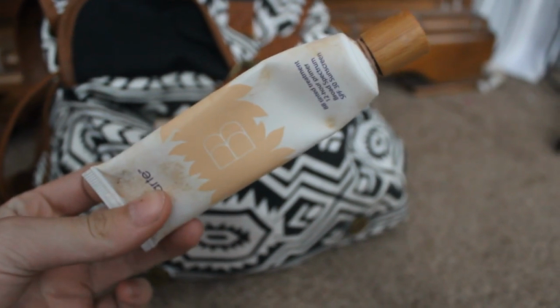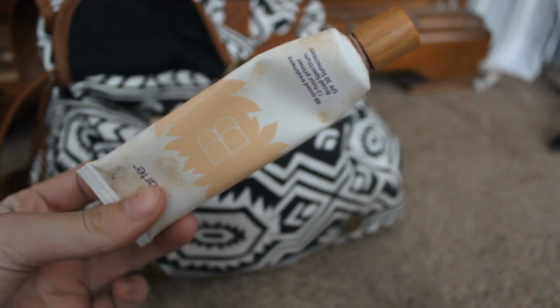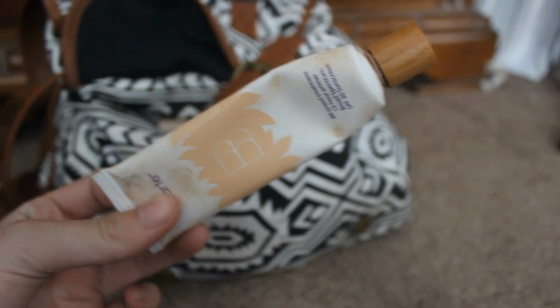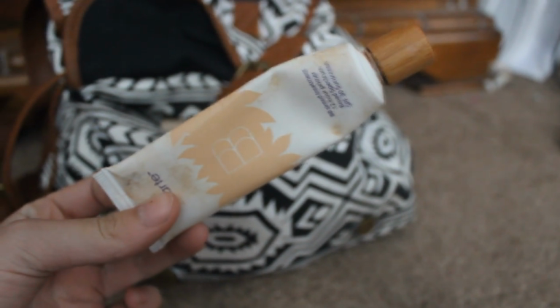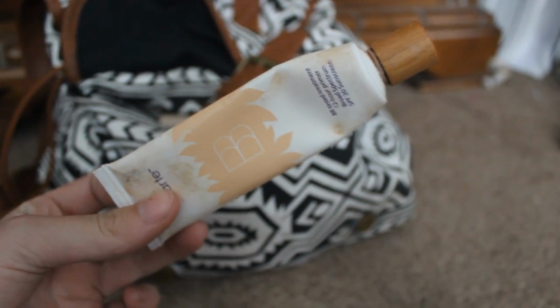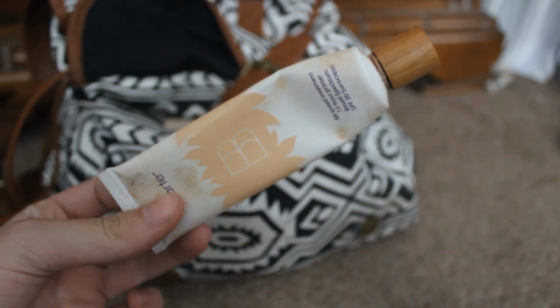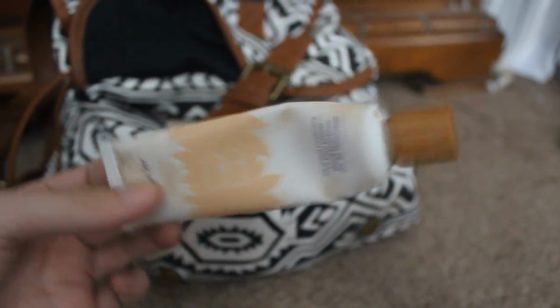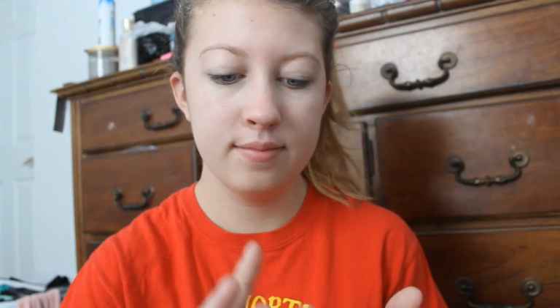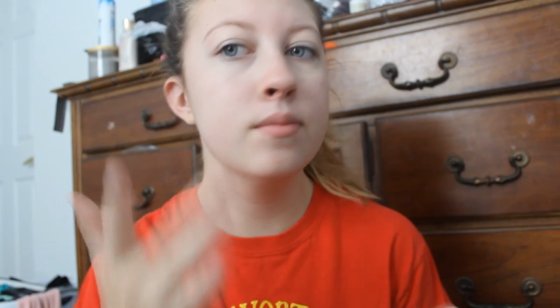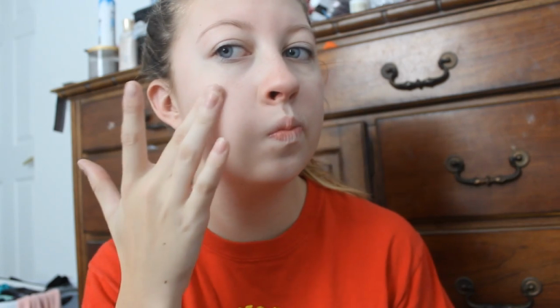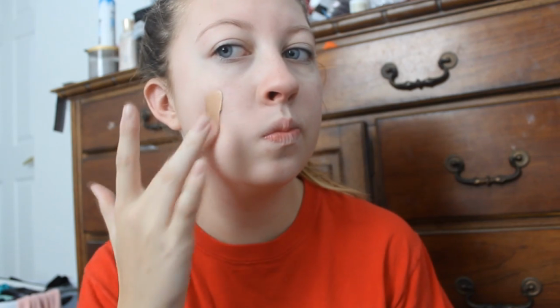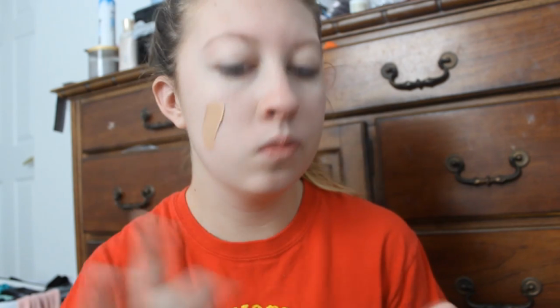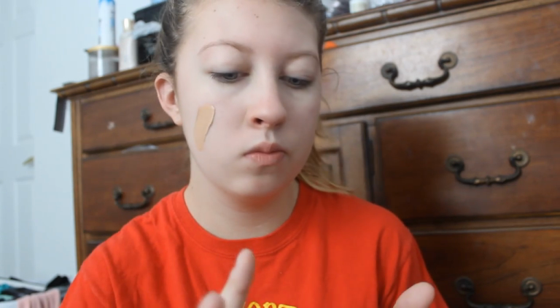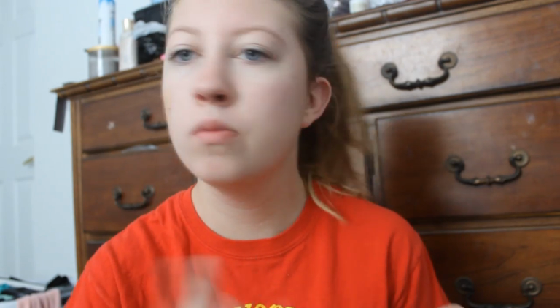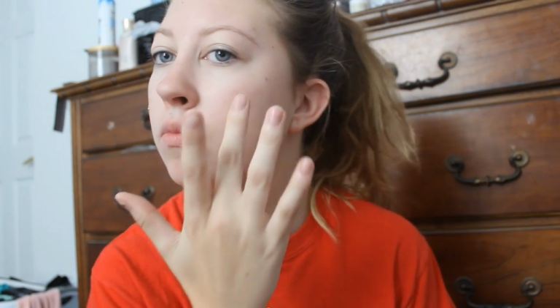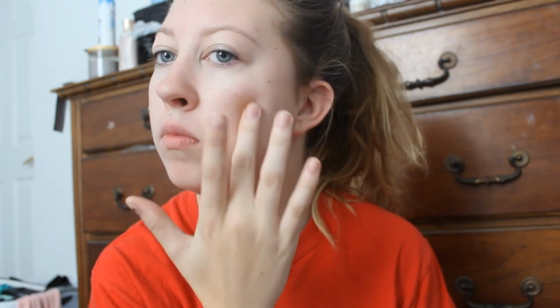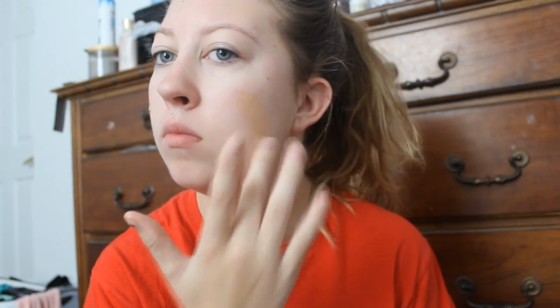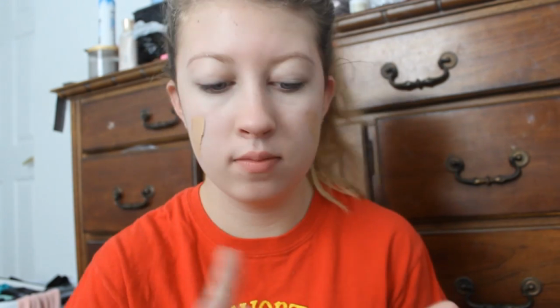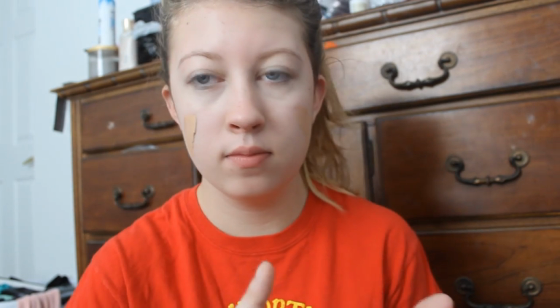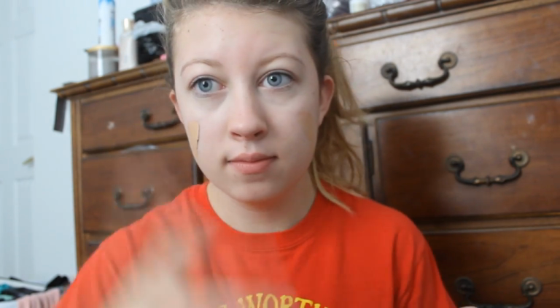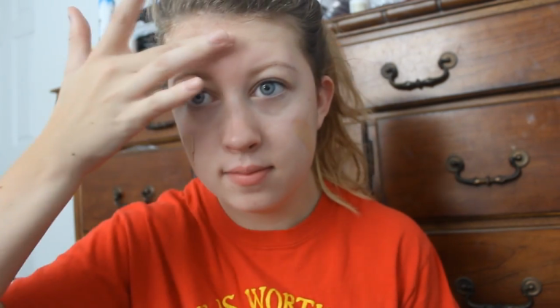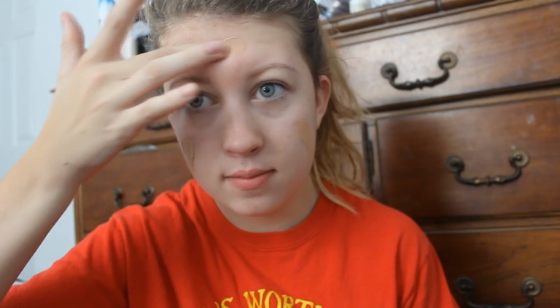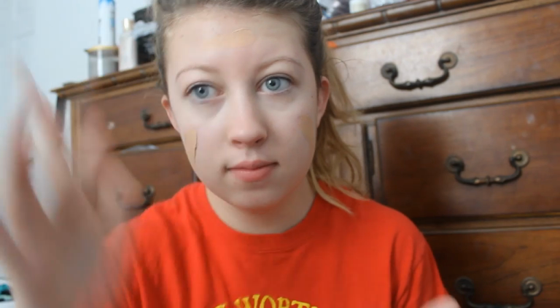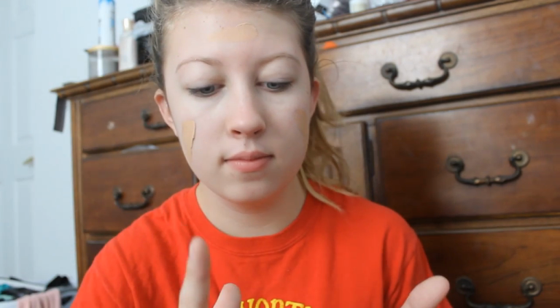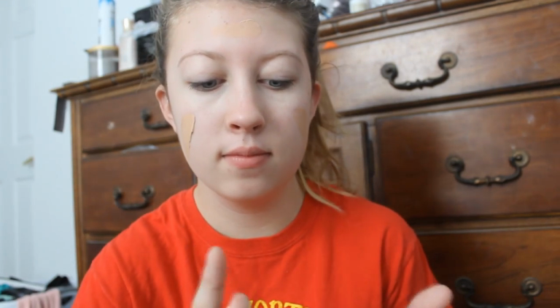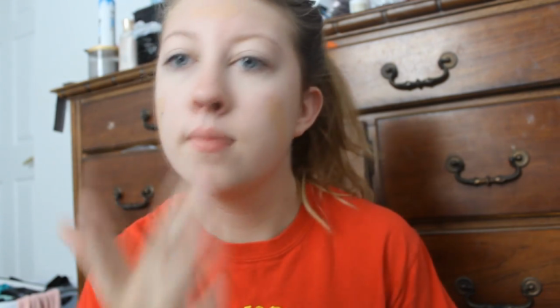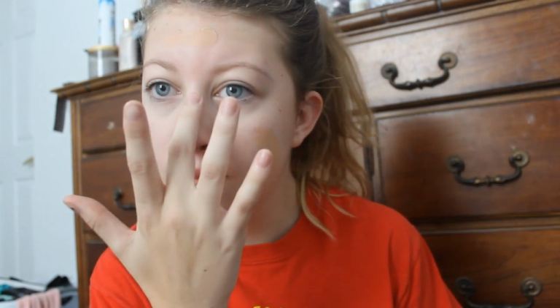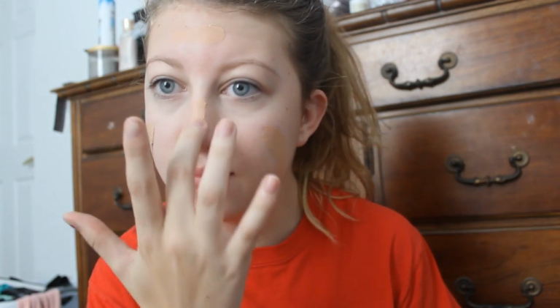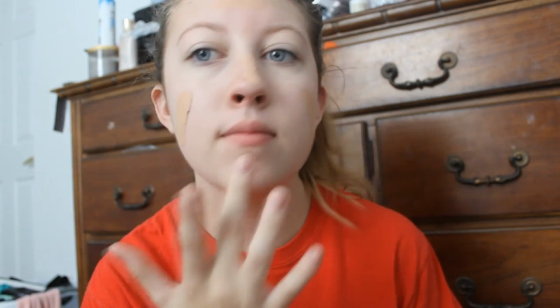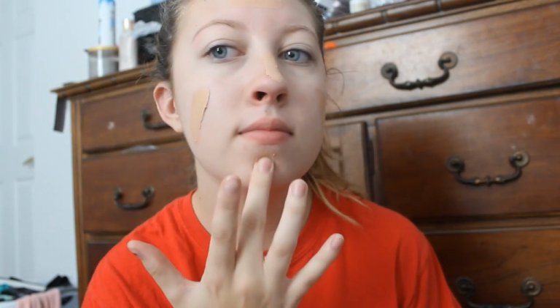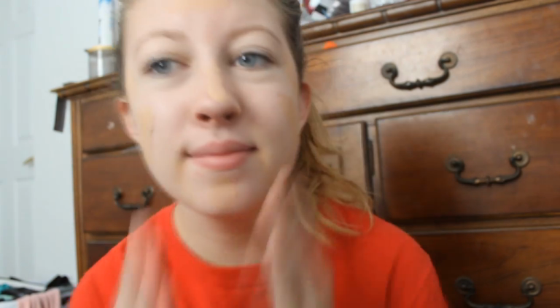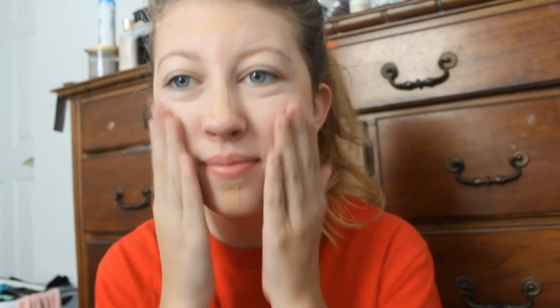I'm using my favorite BB cream by Tarte because it's only school, so I don't need that much coverage. This BB cream is super good for moisturizing, so I'm just going to dot that all over my face and then rub it in with my fingers.